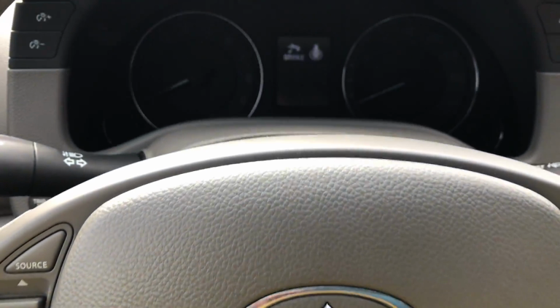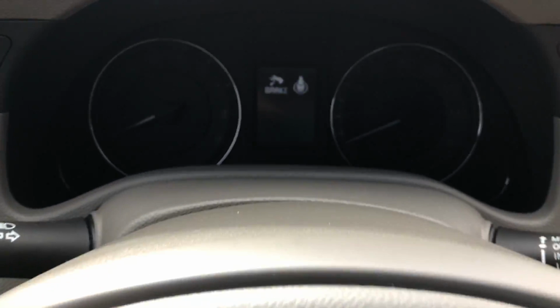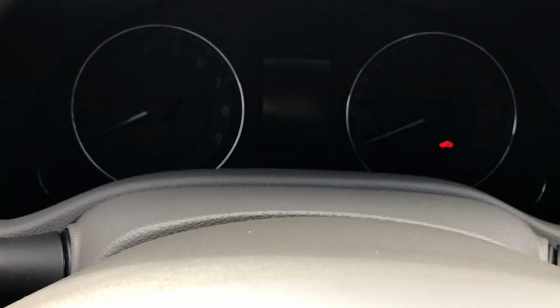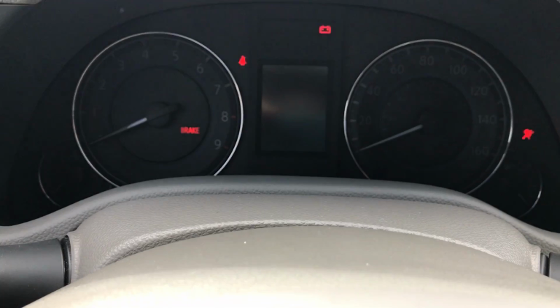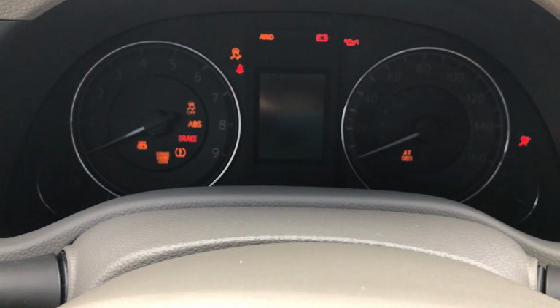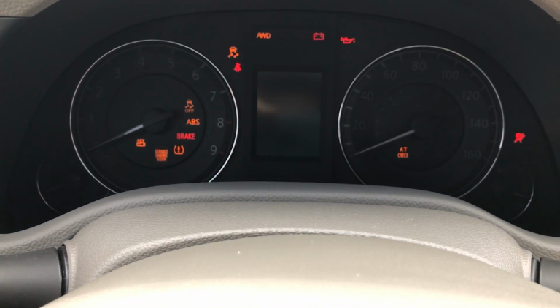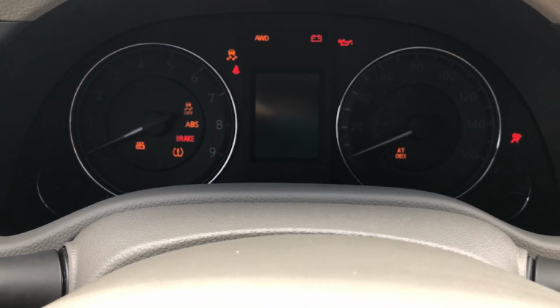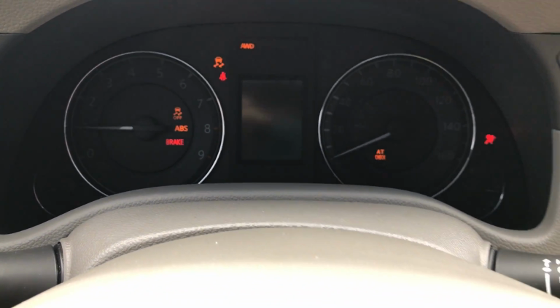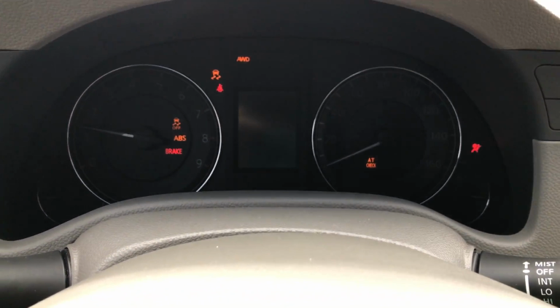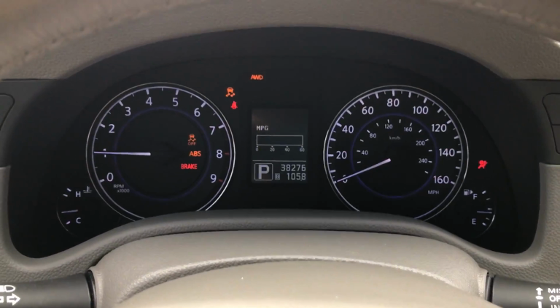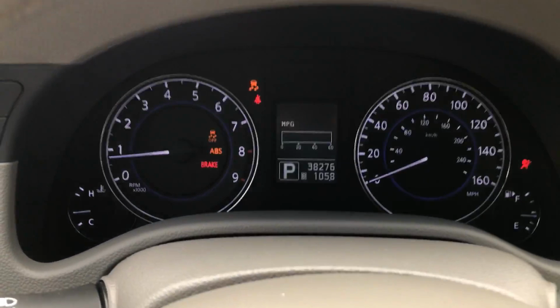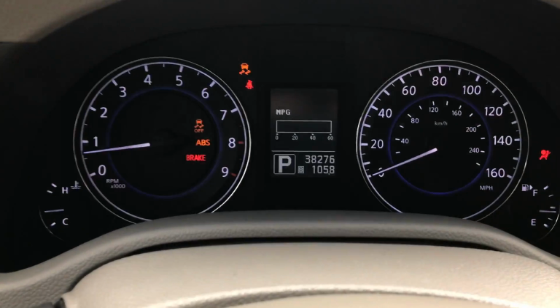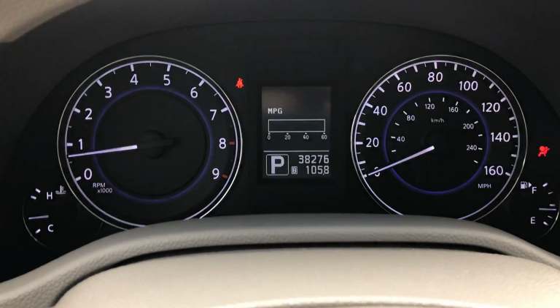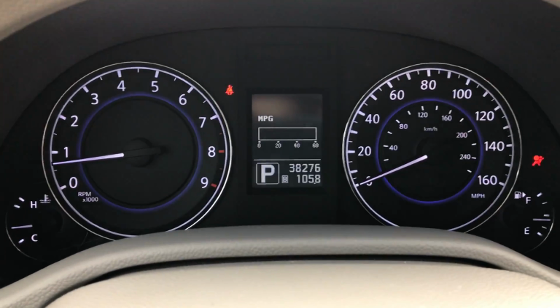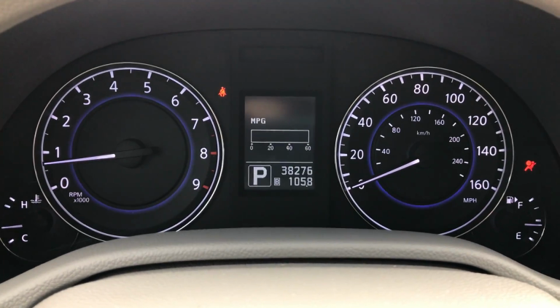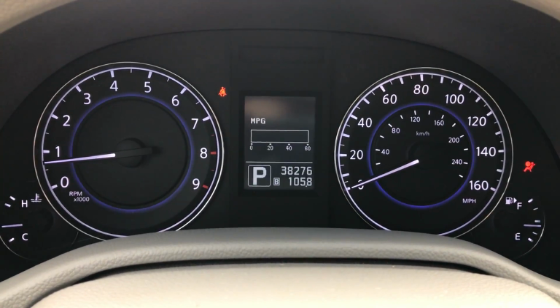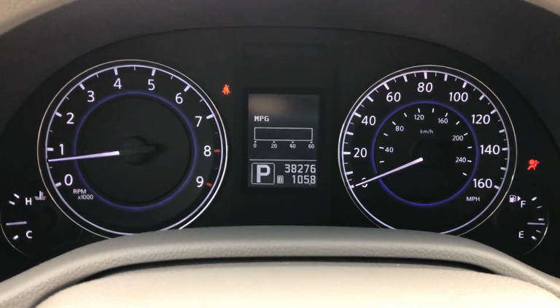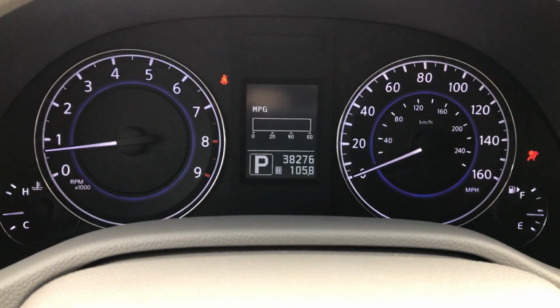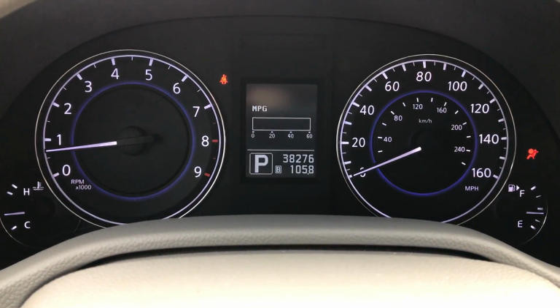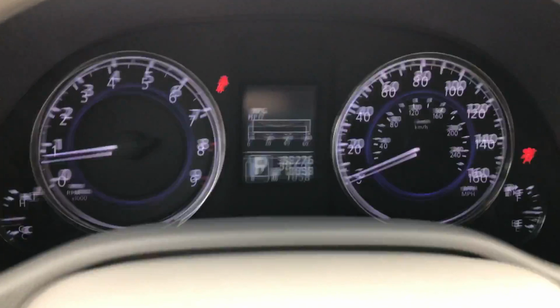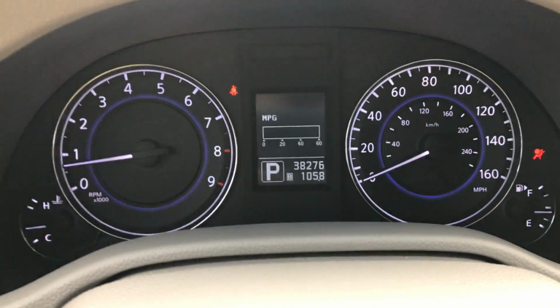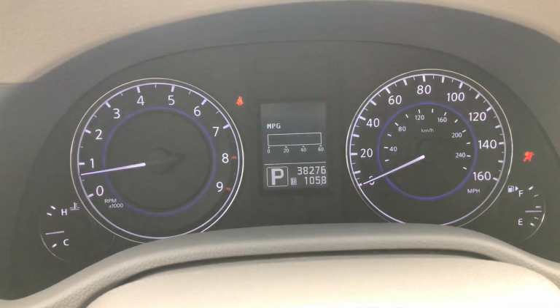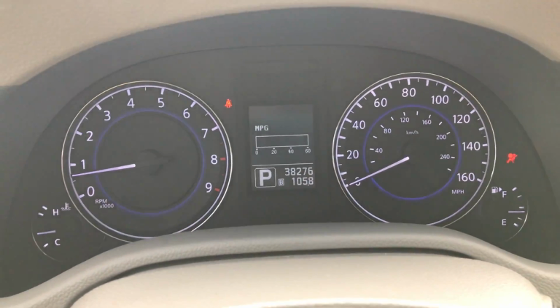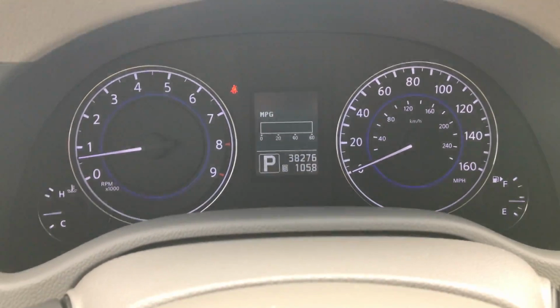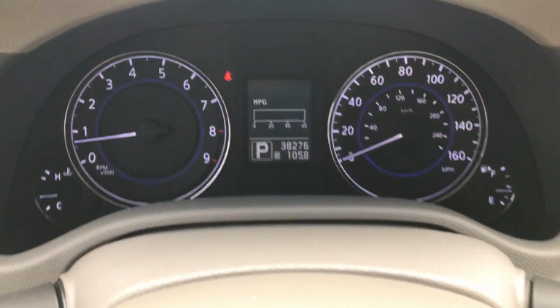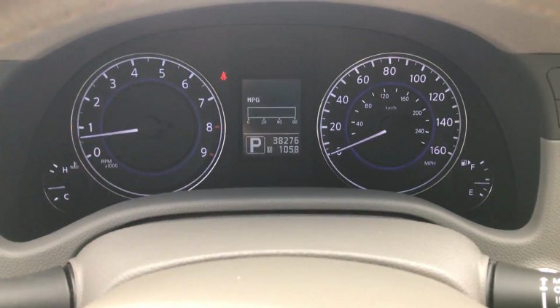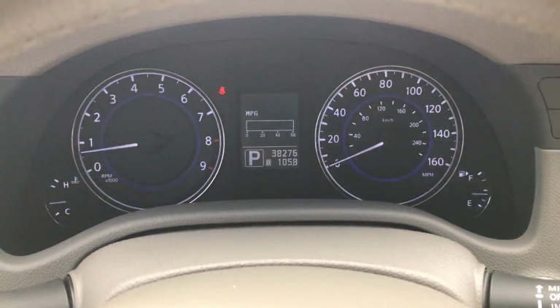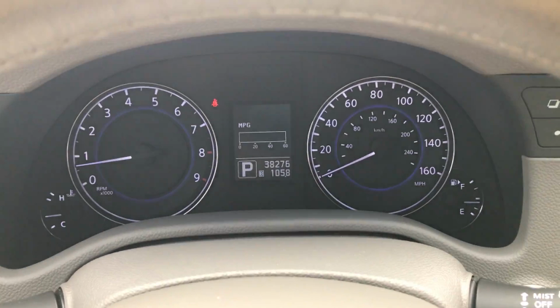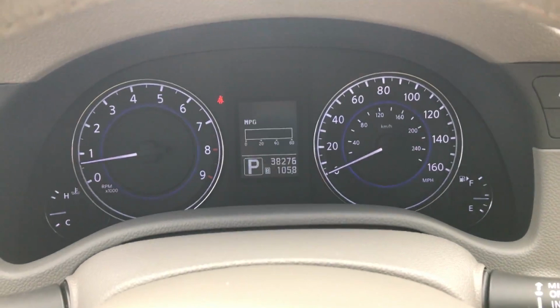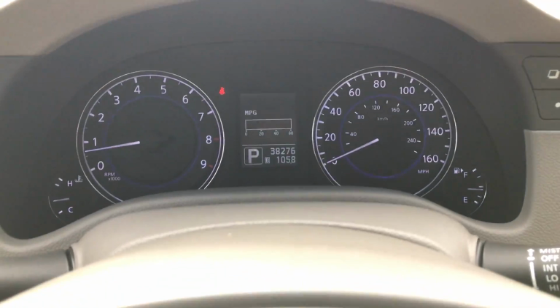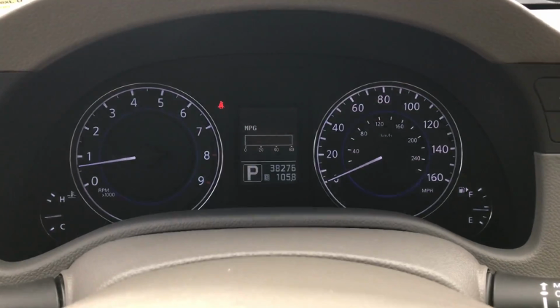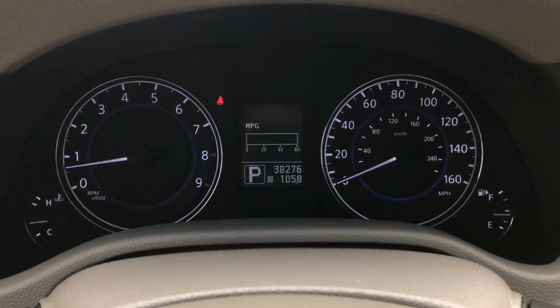I'm gonna start the car — you'll notice all the warning lights turn on, and then they all turn off. The seatbelt light is the only one that remains on because I am not buckled in.